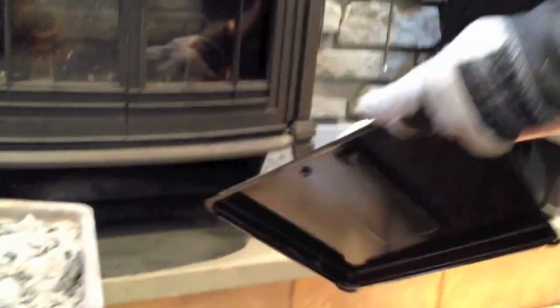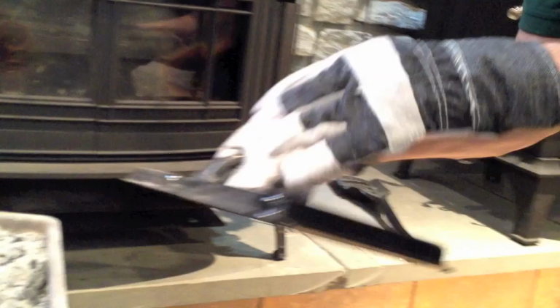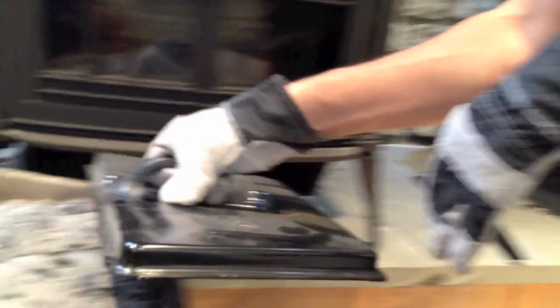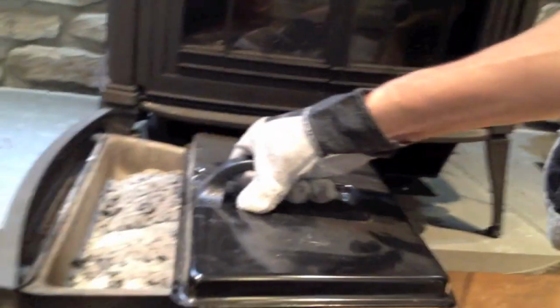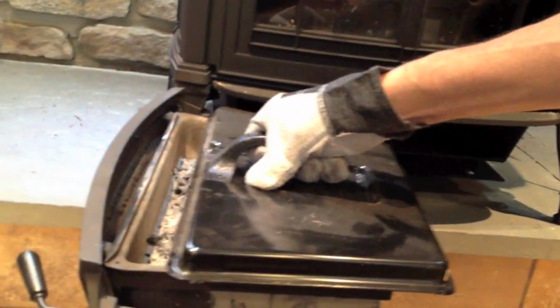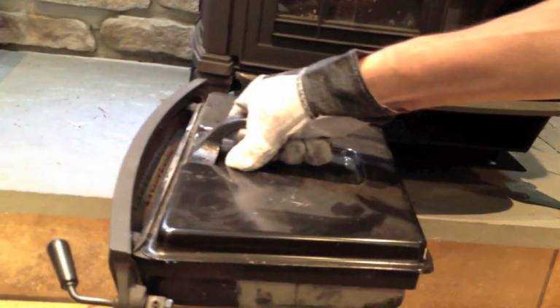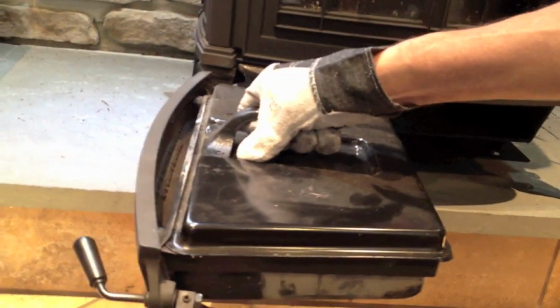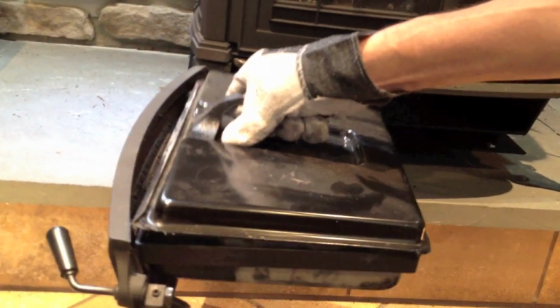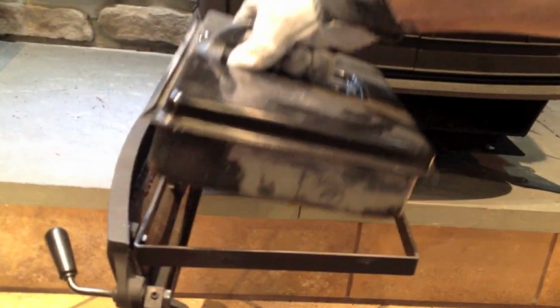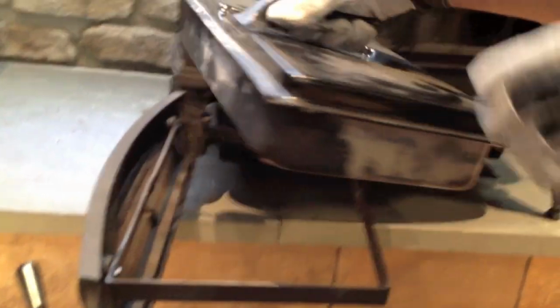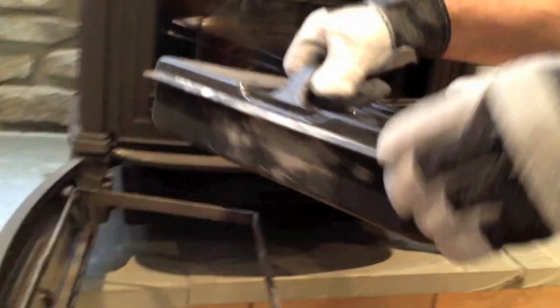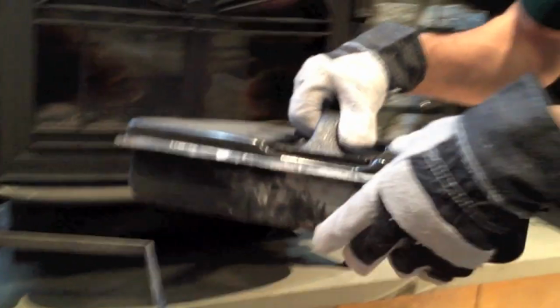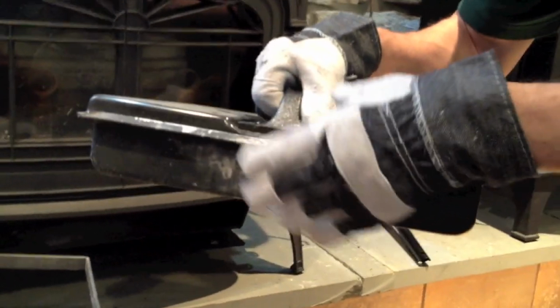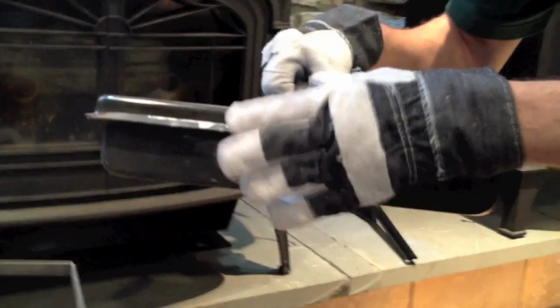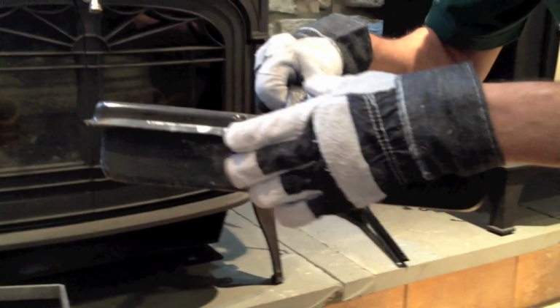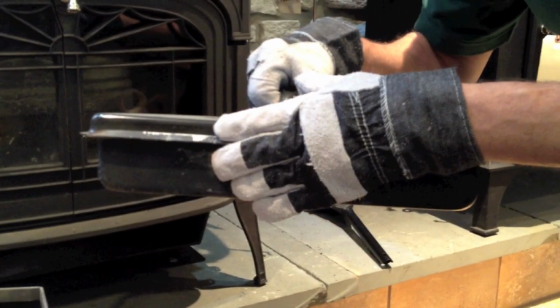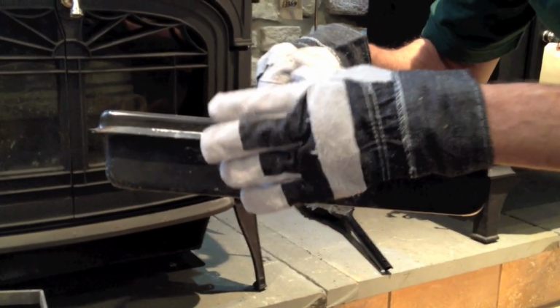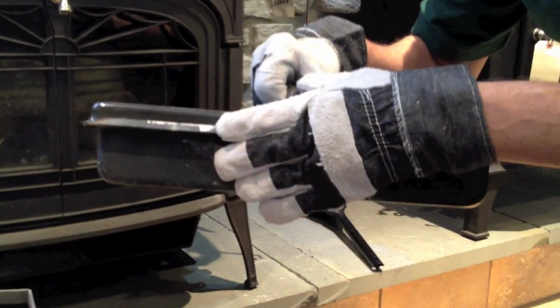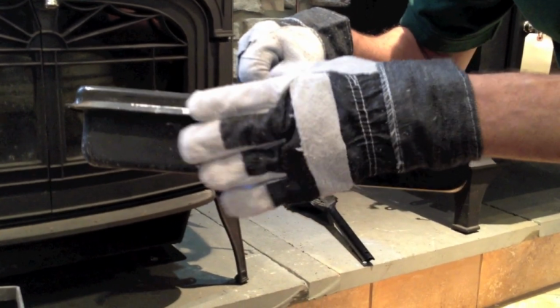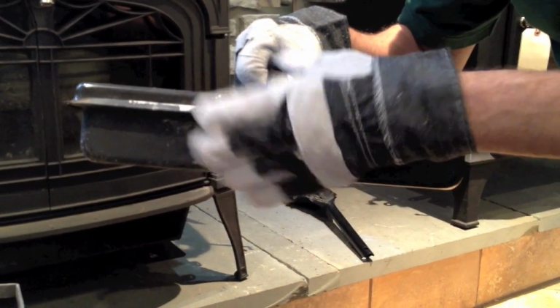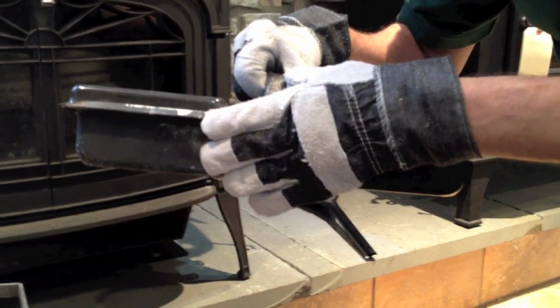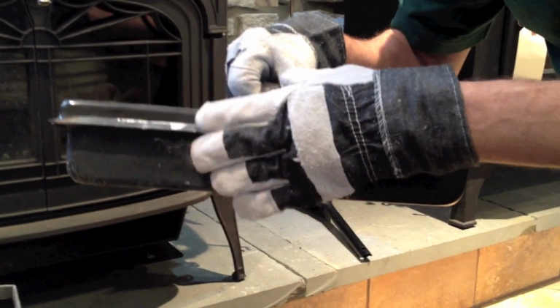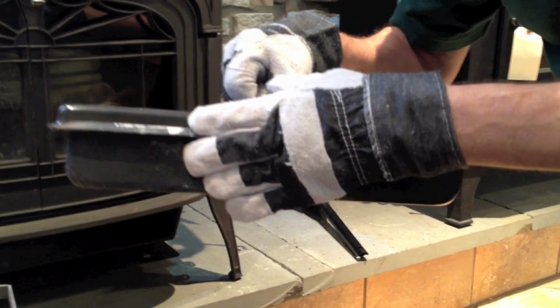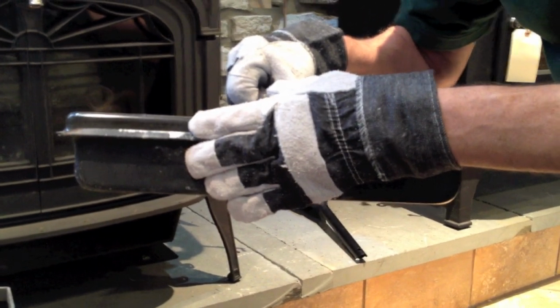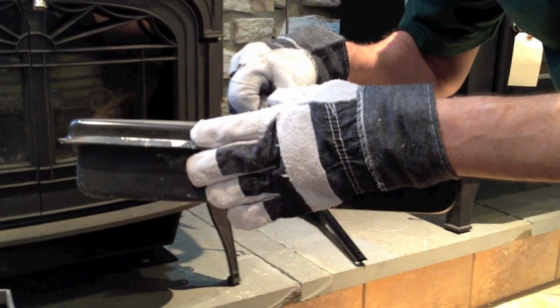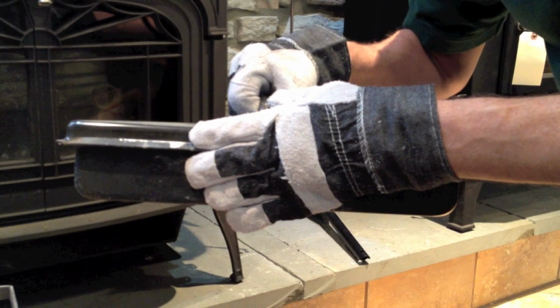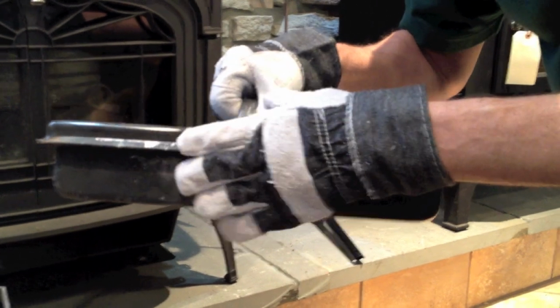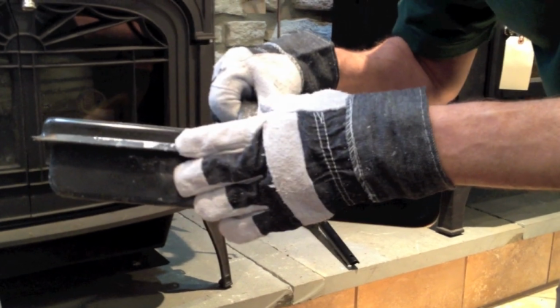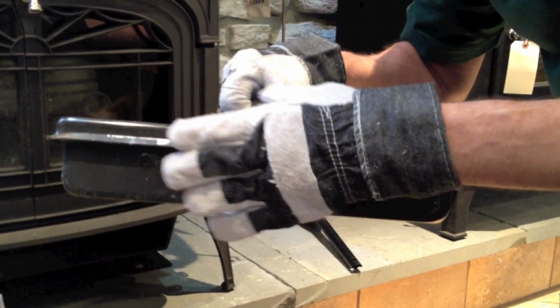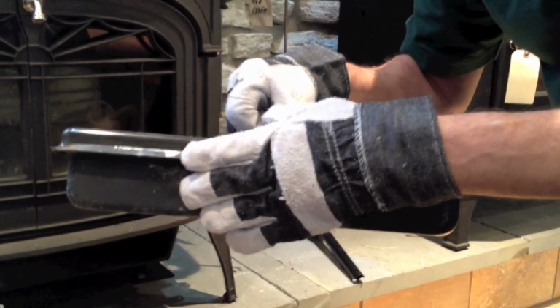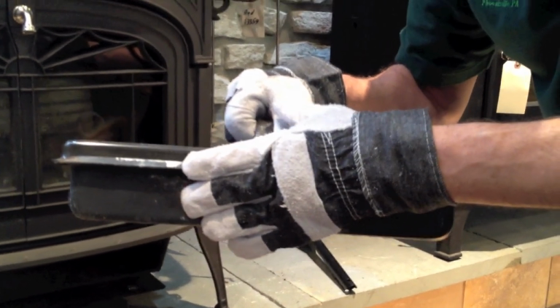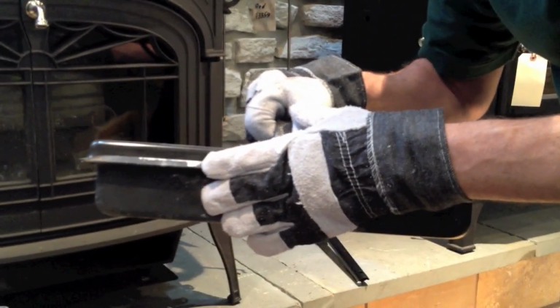The dust lid slides over the ash pan and I can take the ashes out and safely dispose of them — either in the garden where it's very good for the vegetables, or in a metal container with a lid.